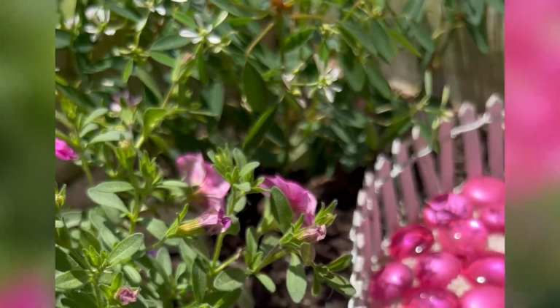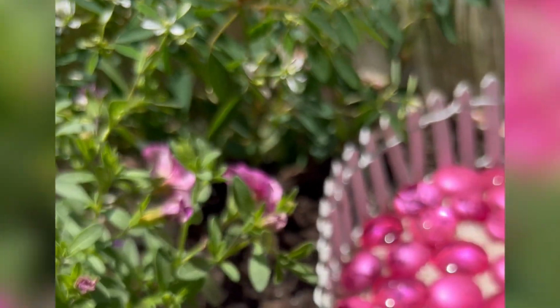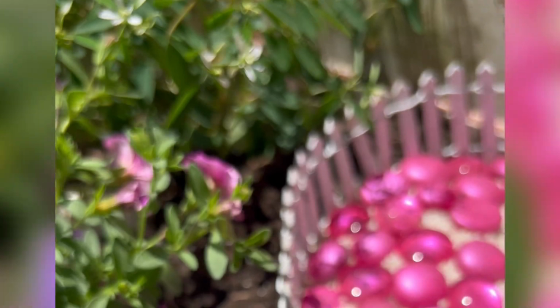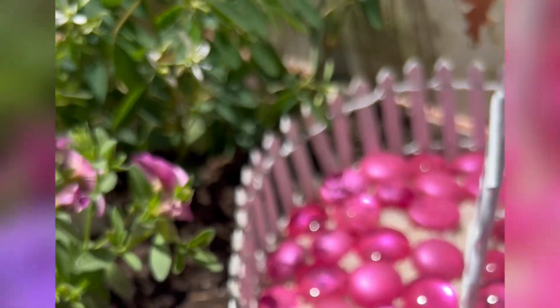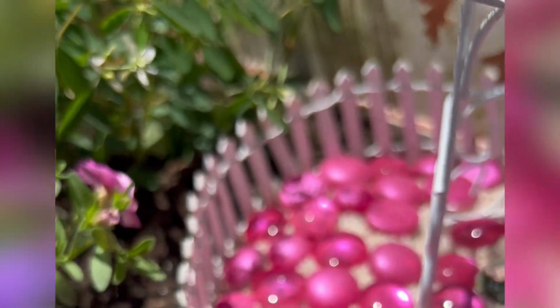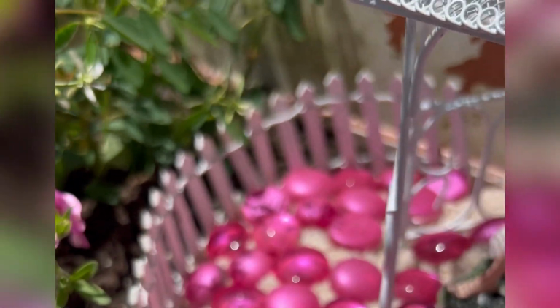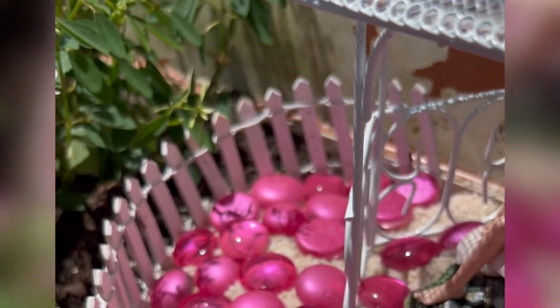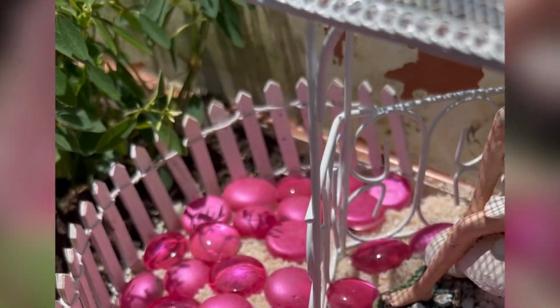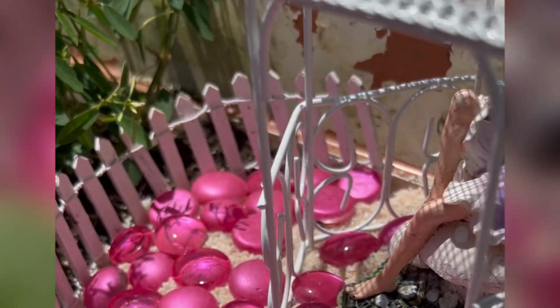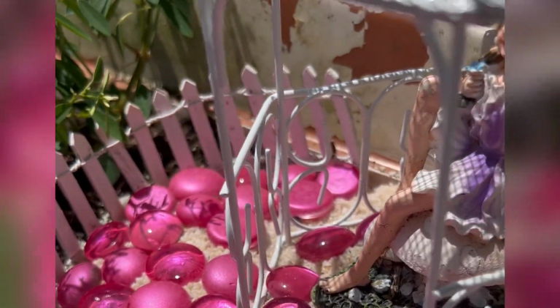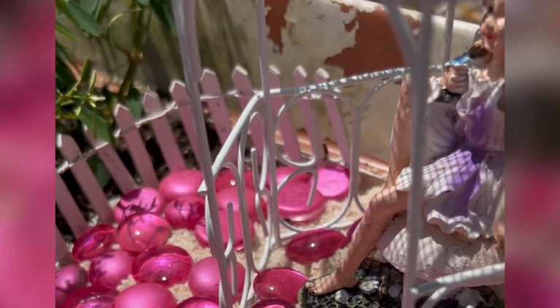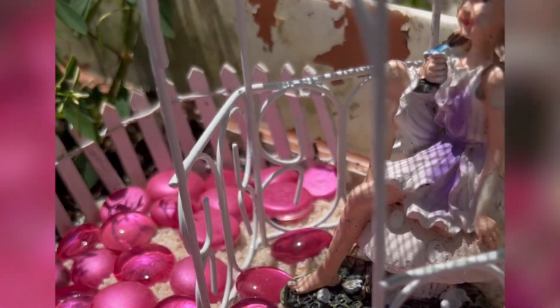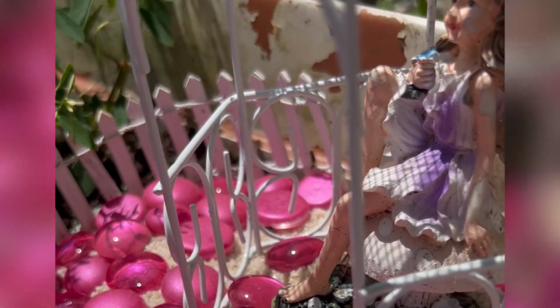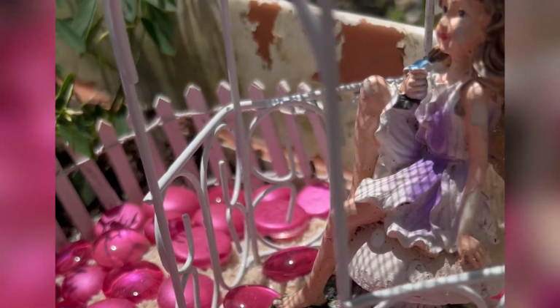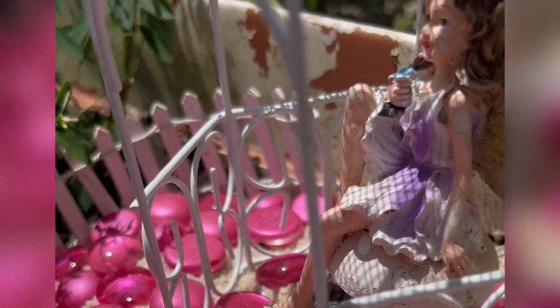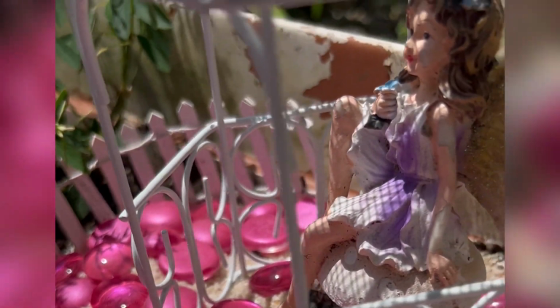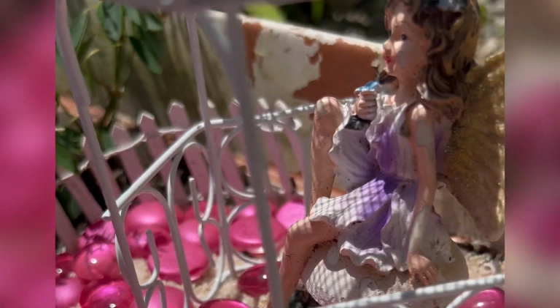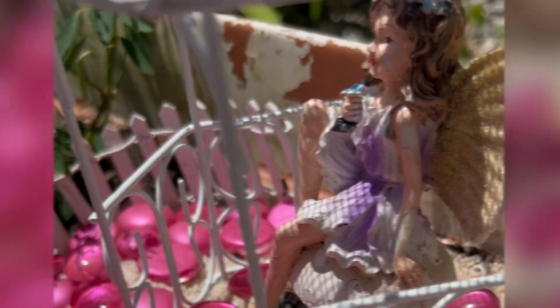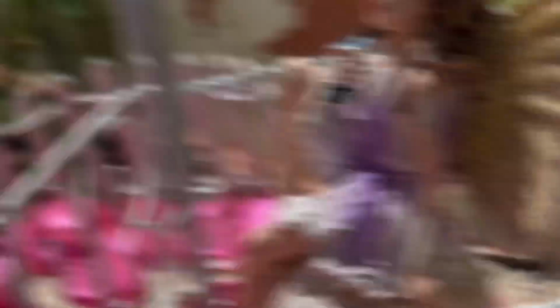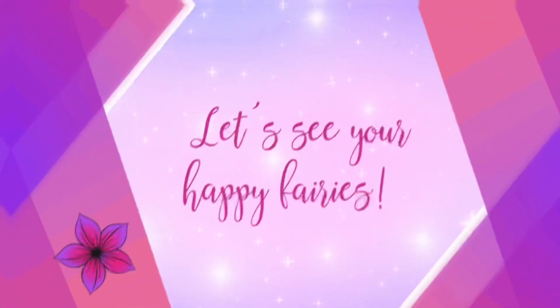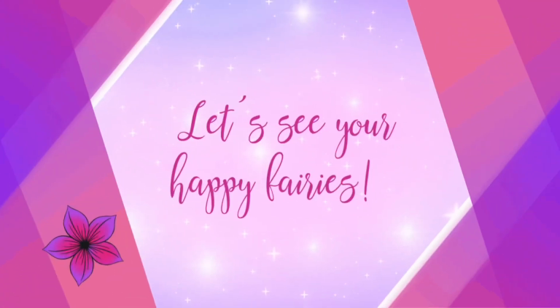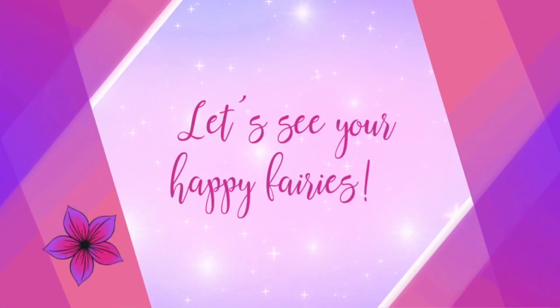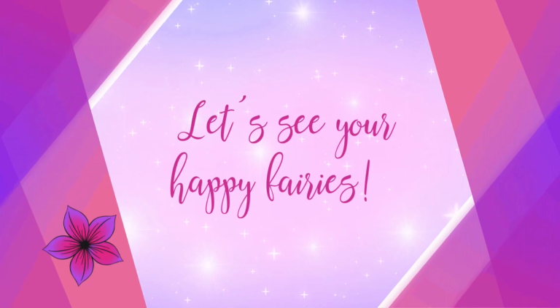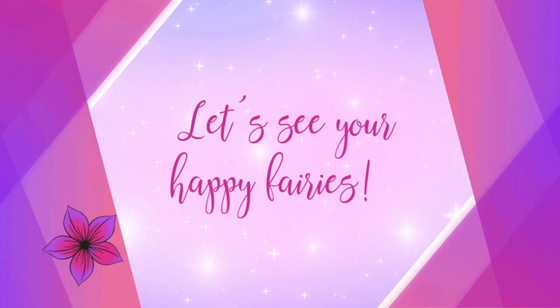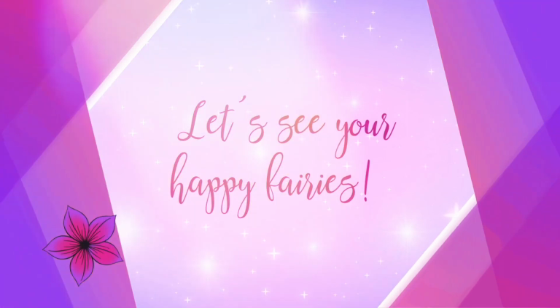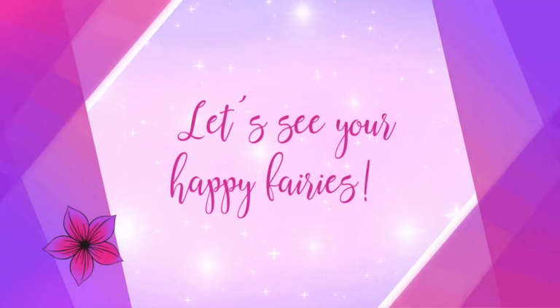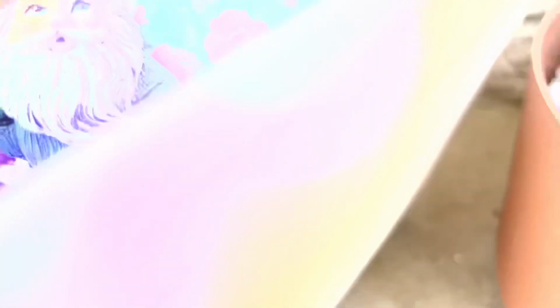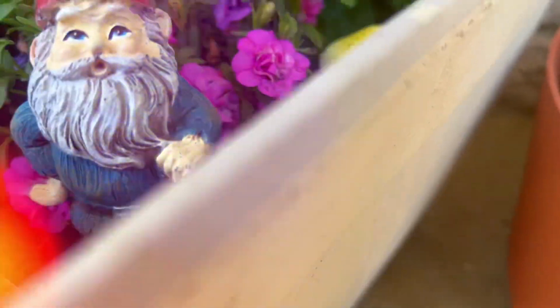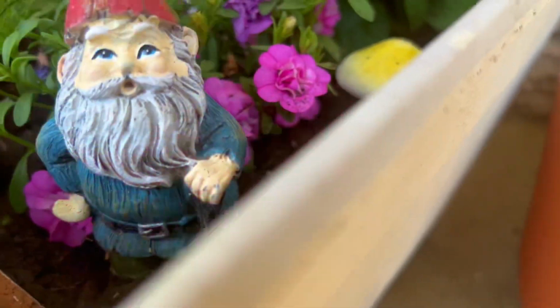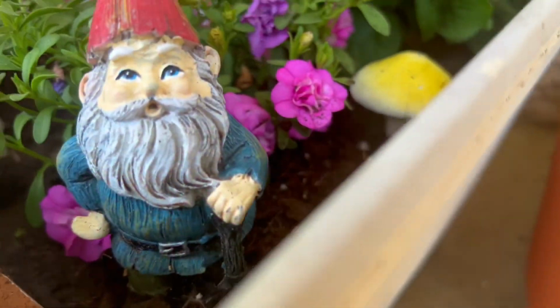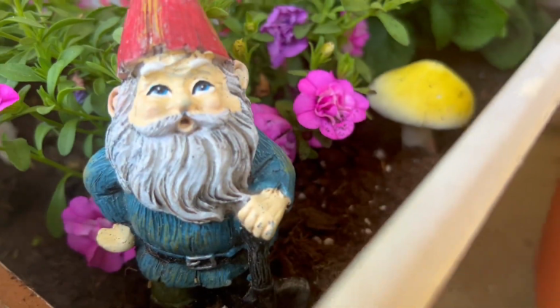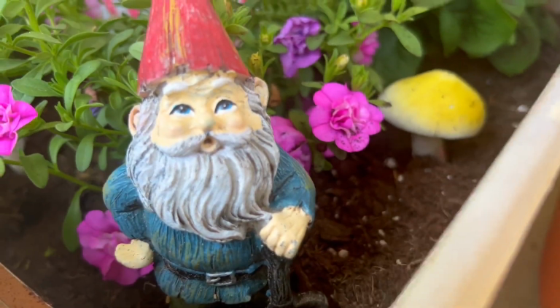I think my fairy should be happy now! Look at her just hanging out soaking in that sun! Now let's see your fairy garden!